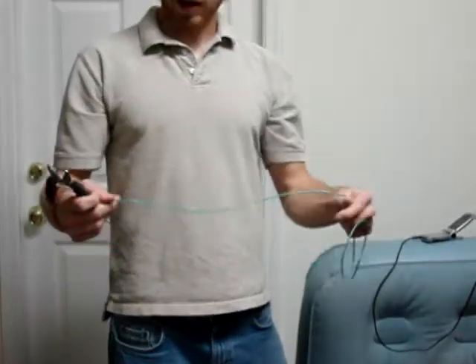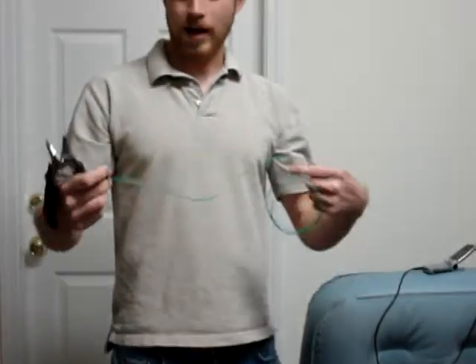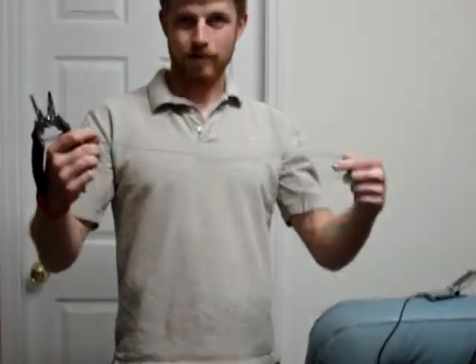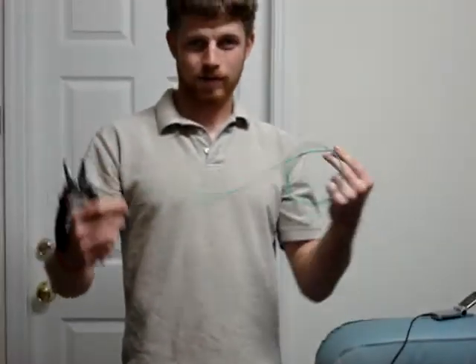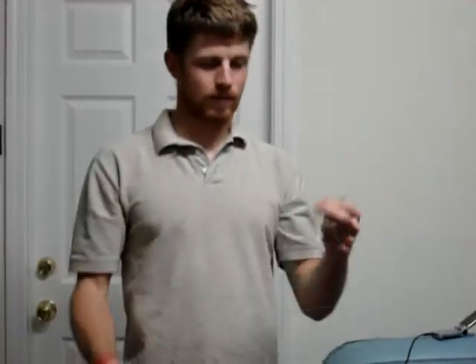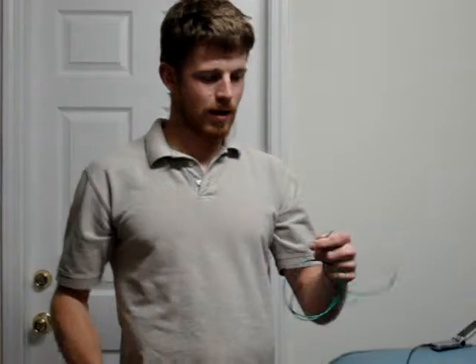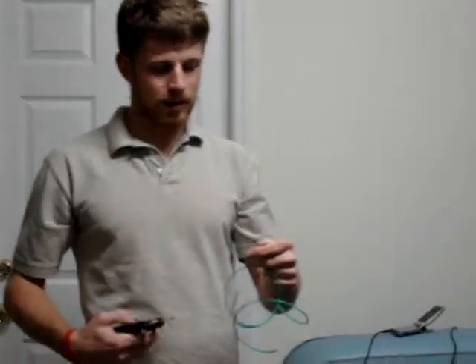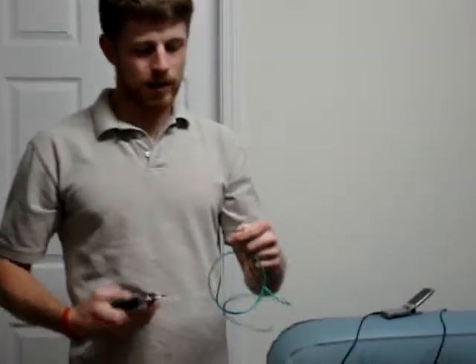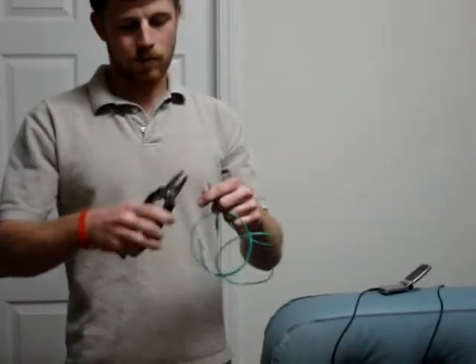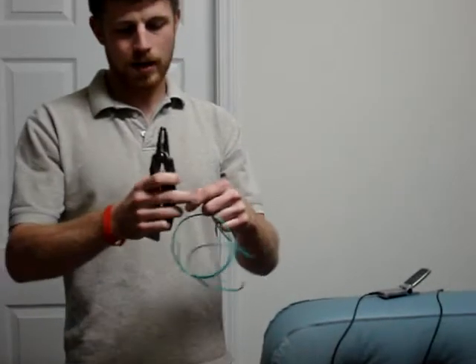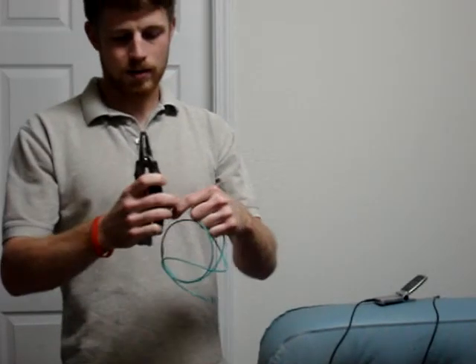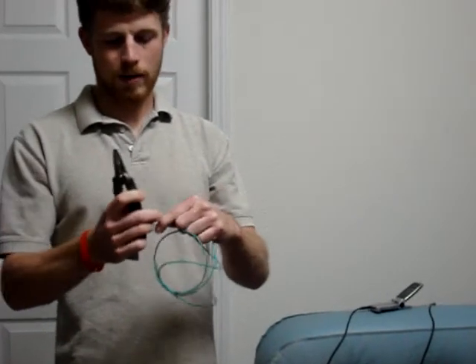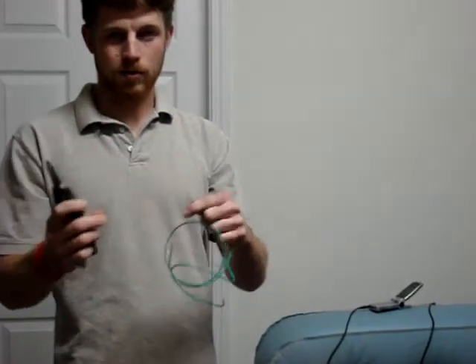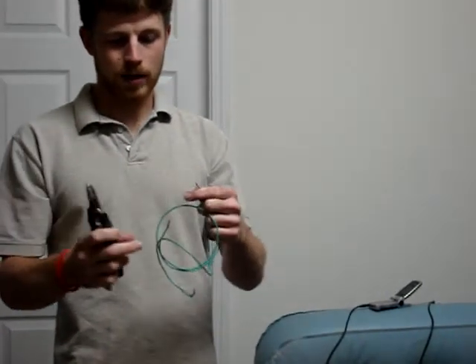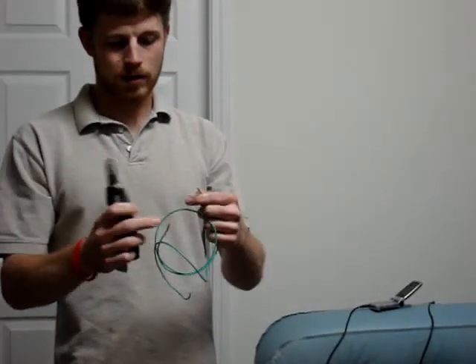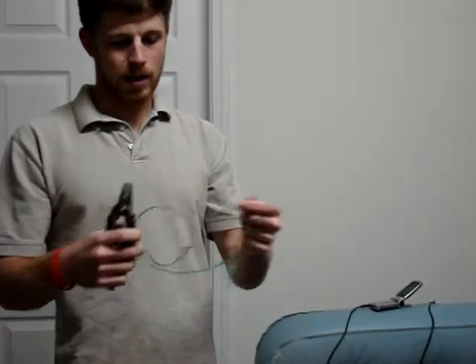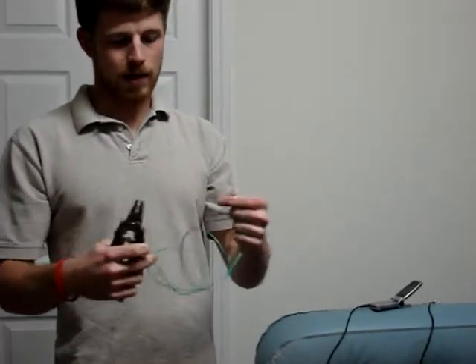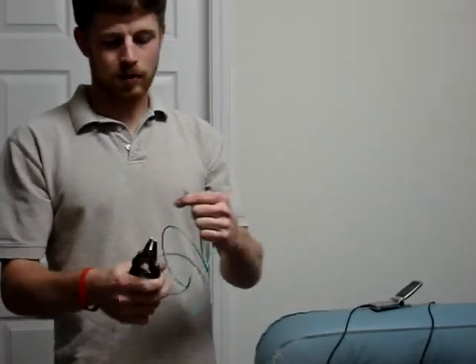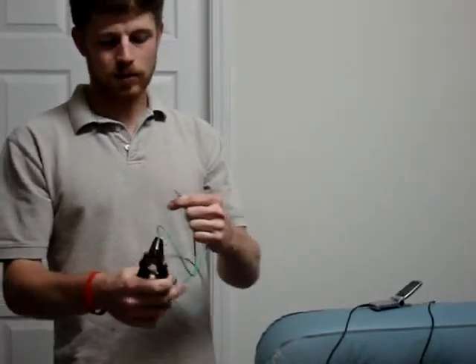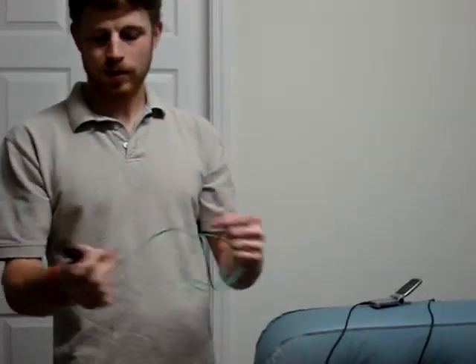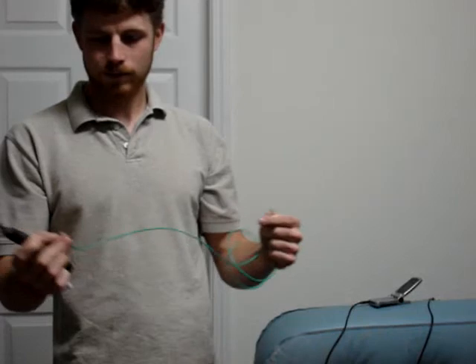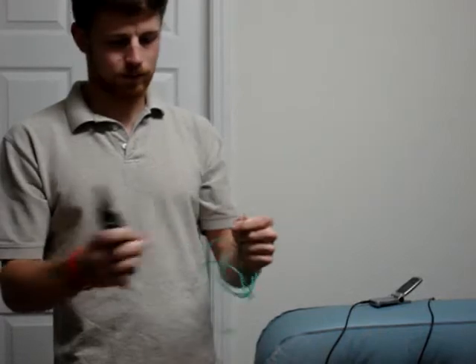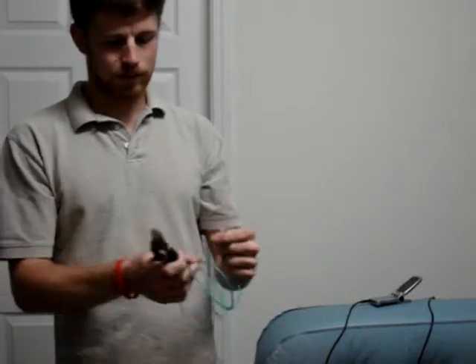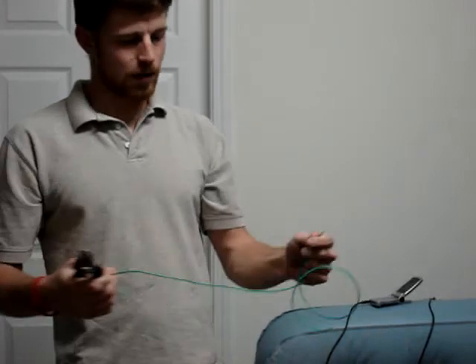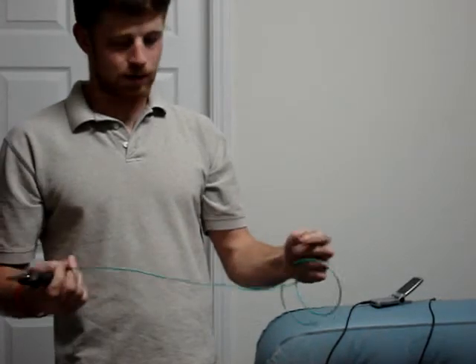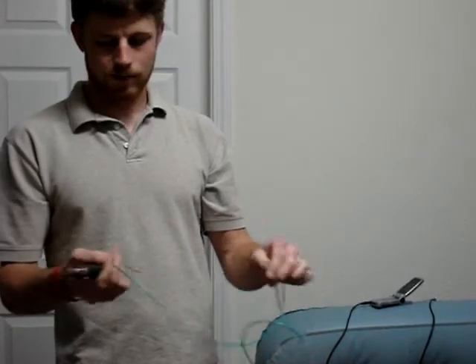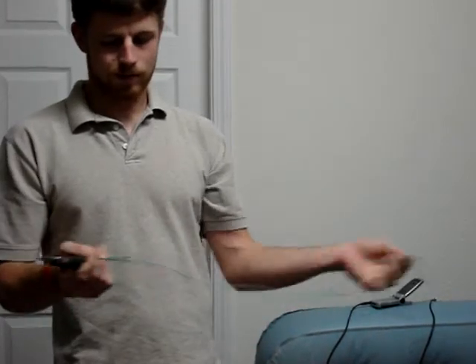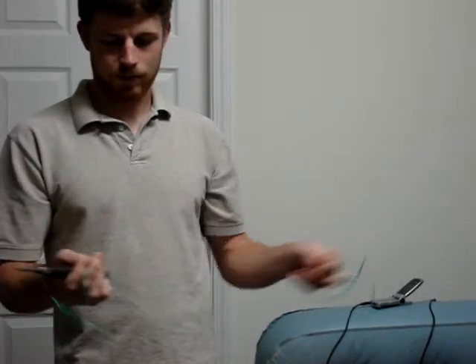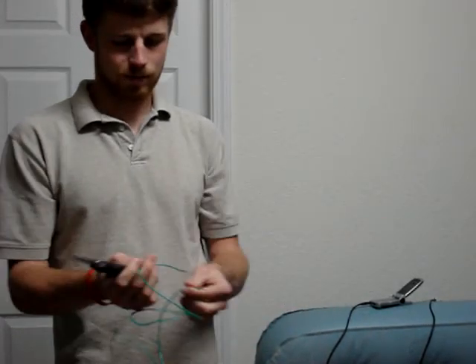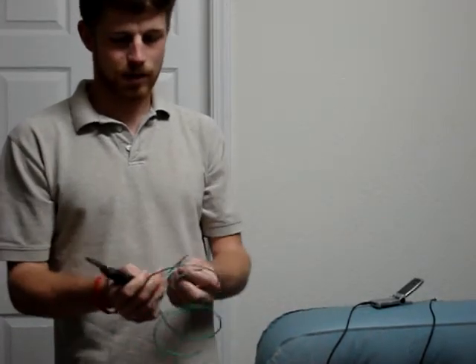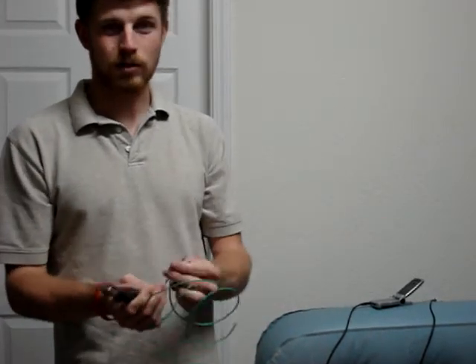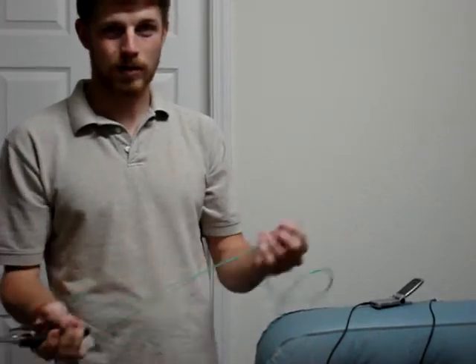Cut the wire in half. I spliced one end about three quarters of an inch and left the other end straight. Do it two times.